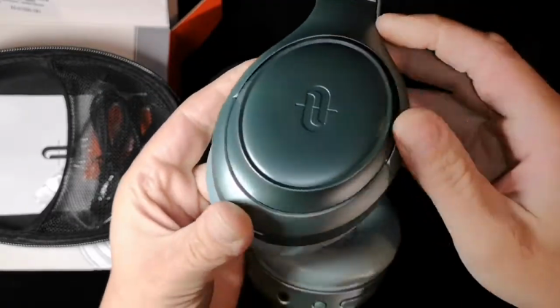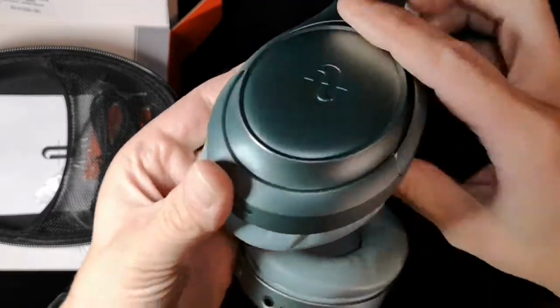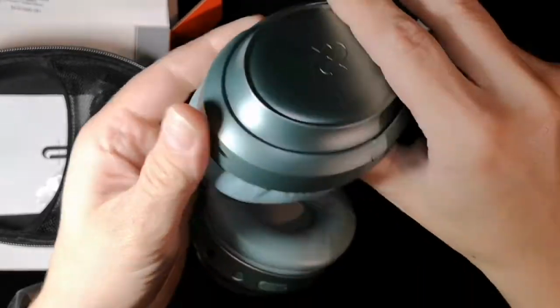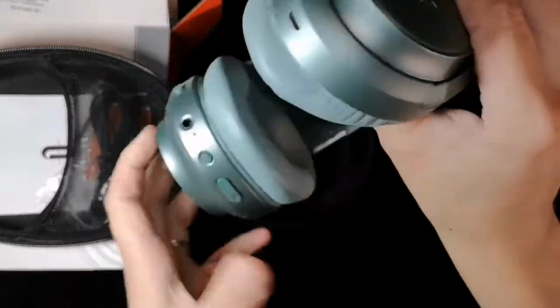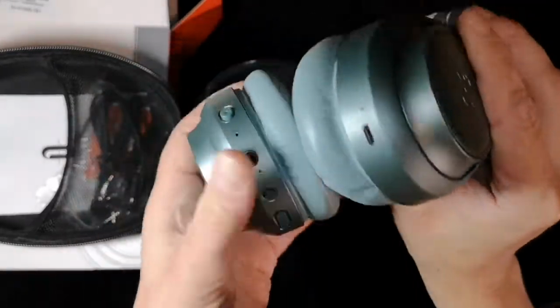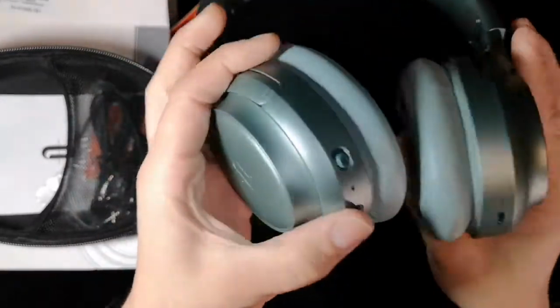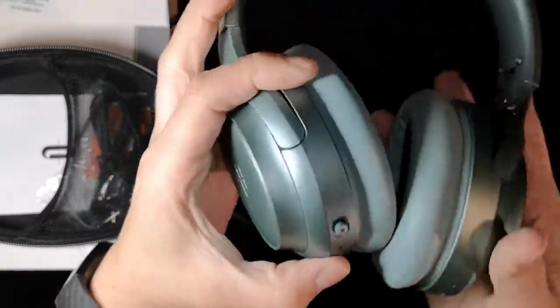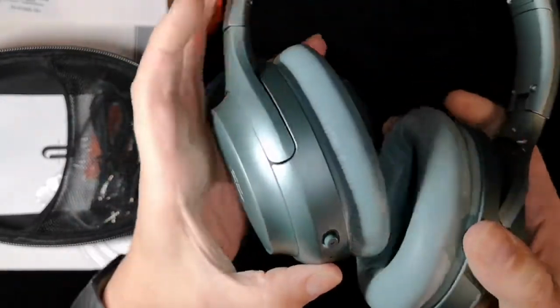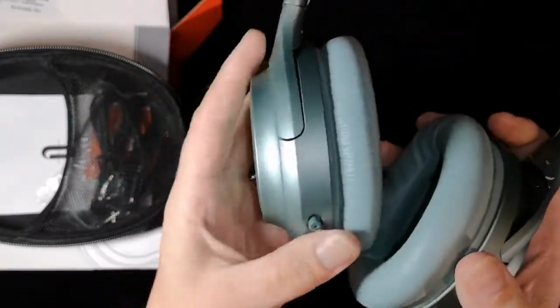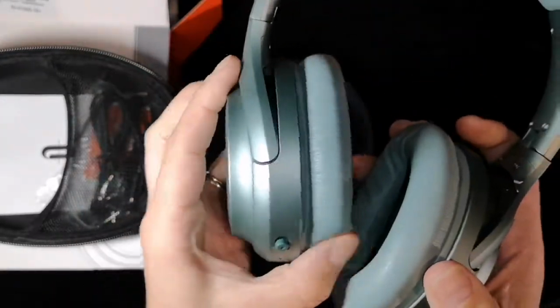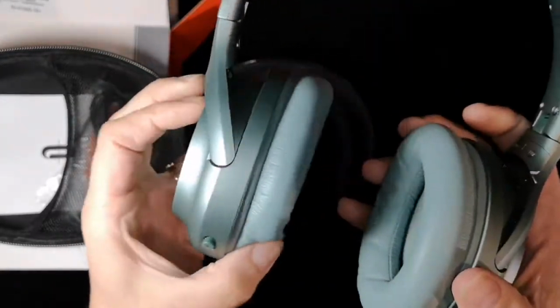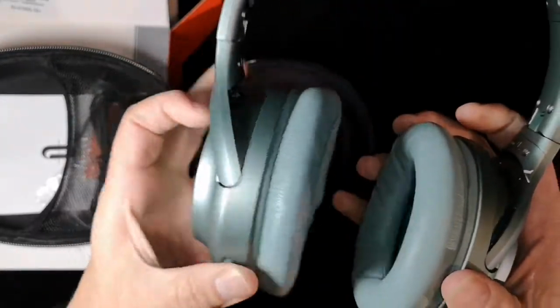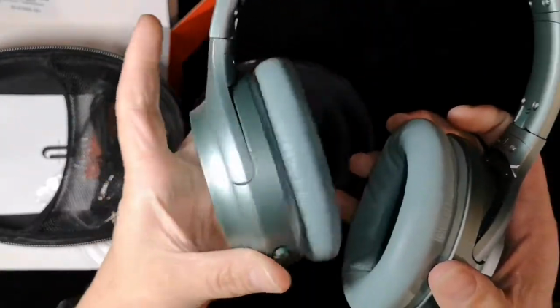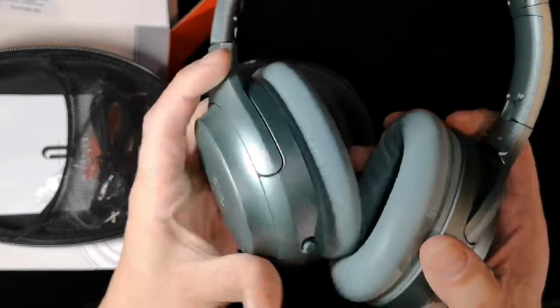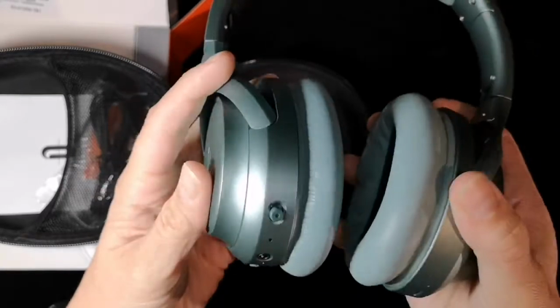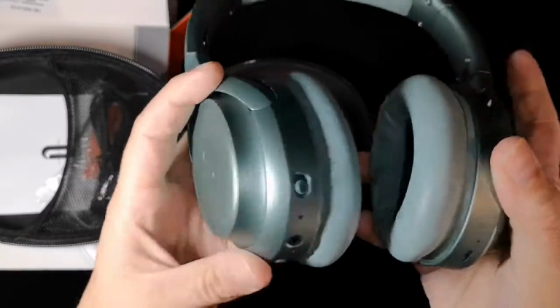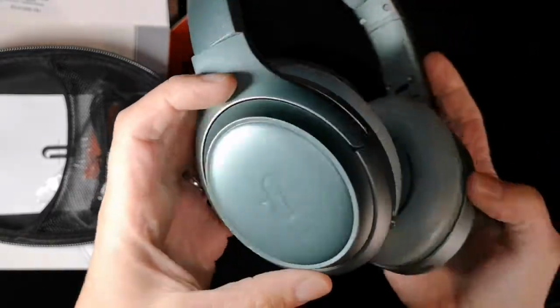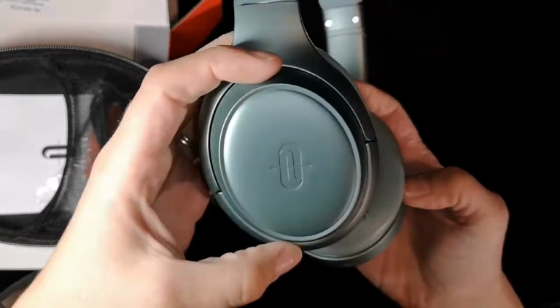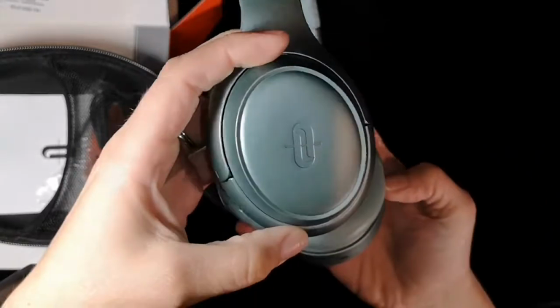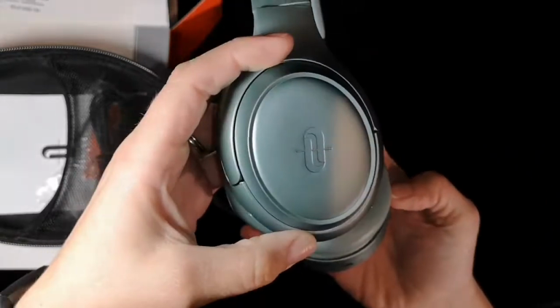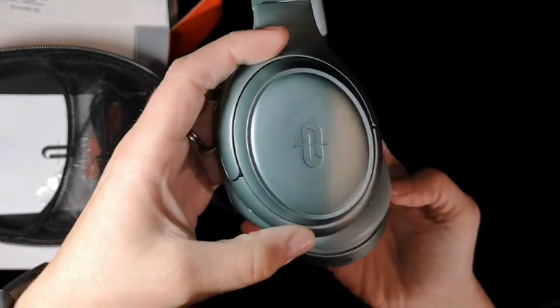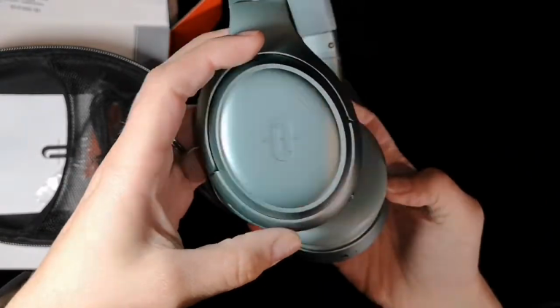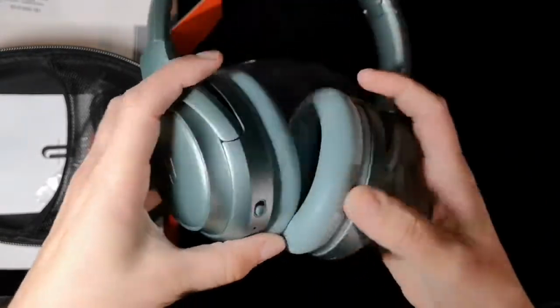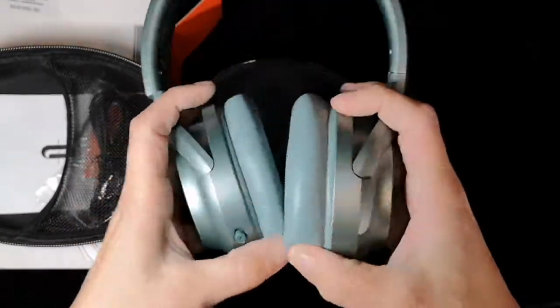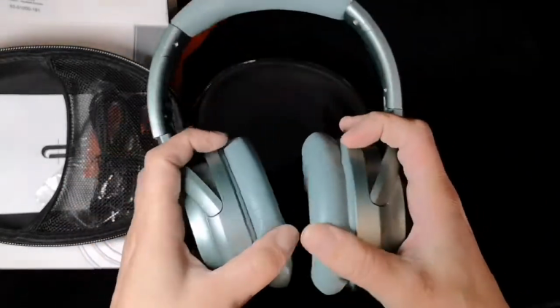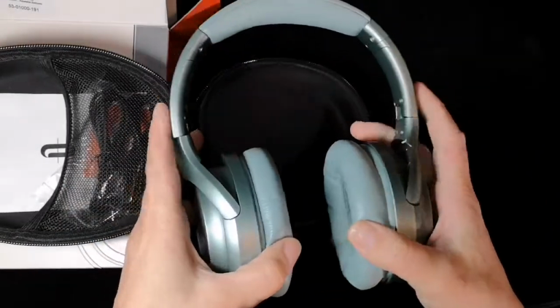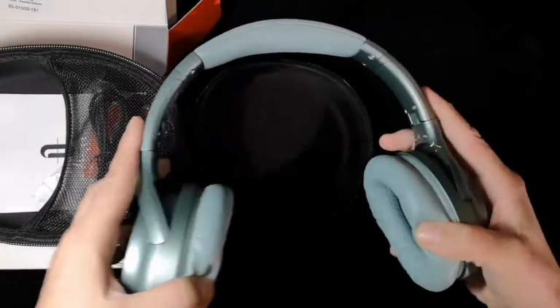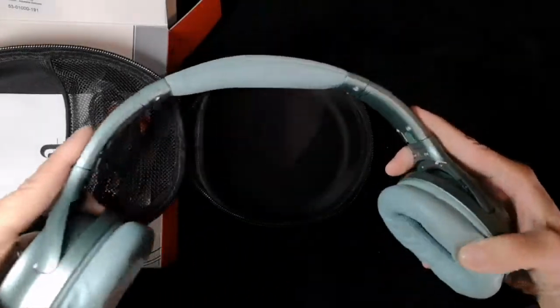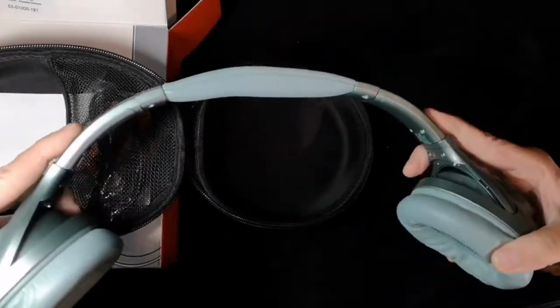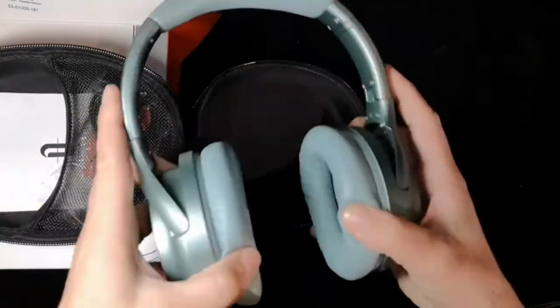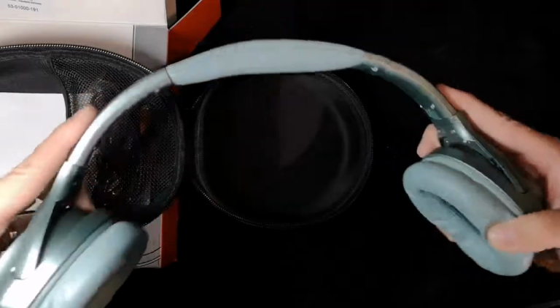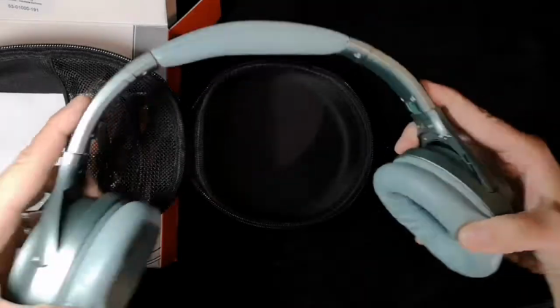The ear pads are really soft, and it feels like the headband is really soft too. On the bottom there's all the buttons and the ports.